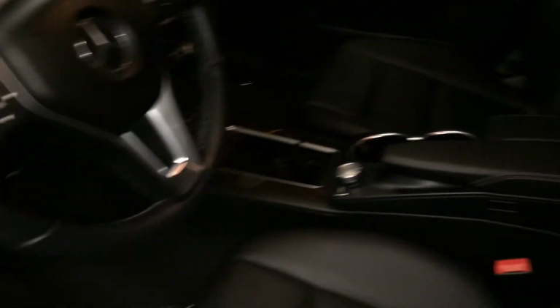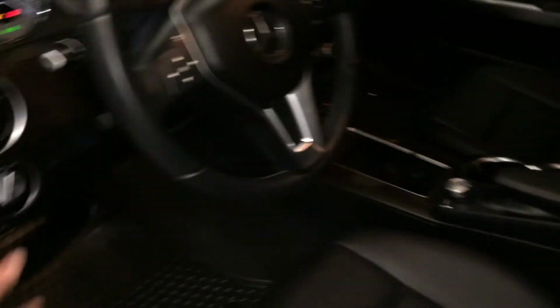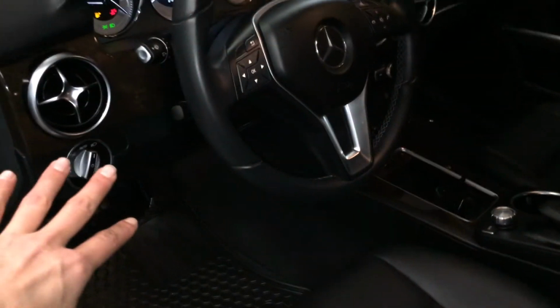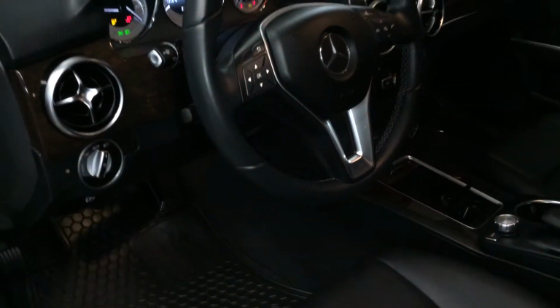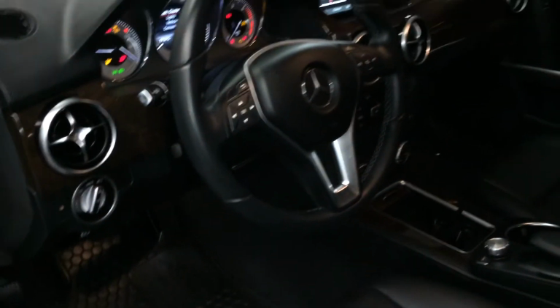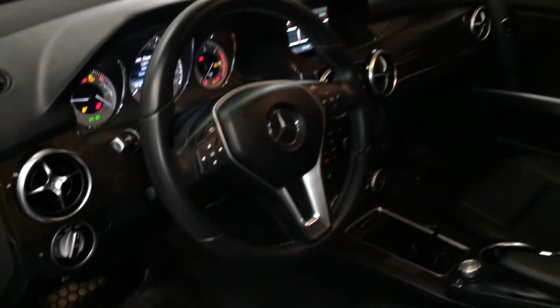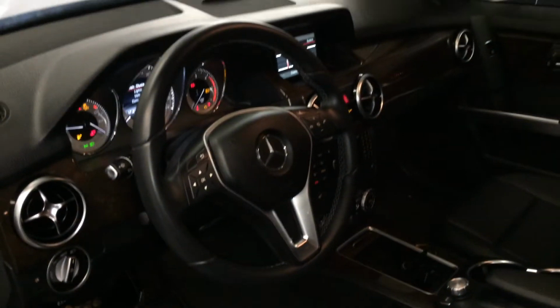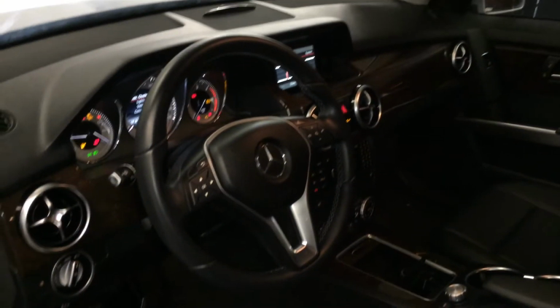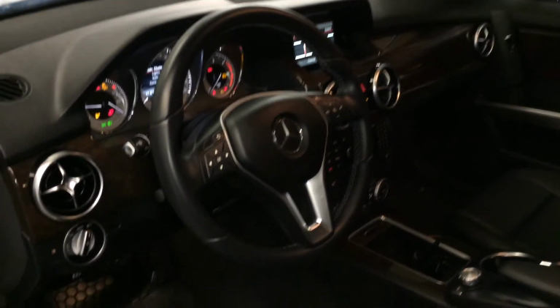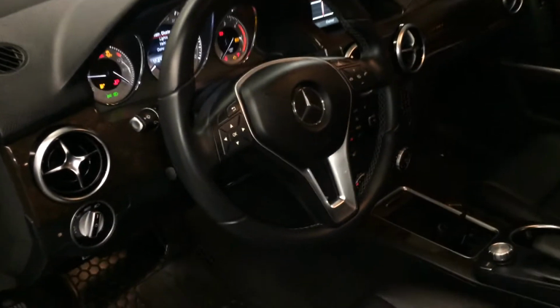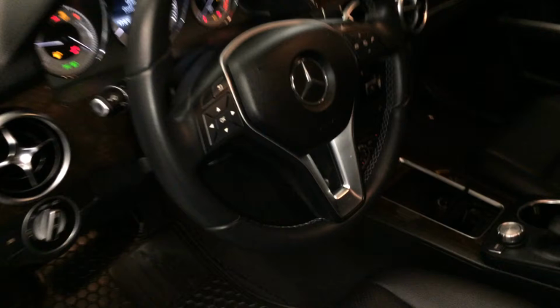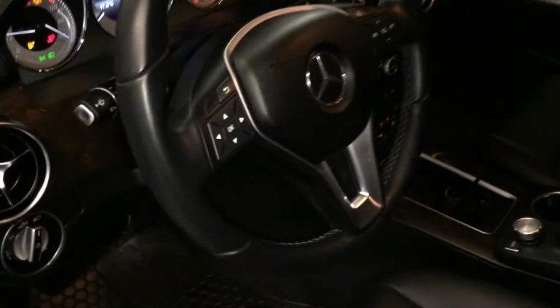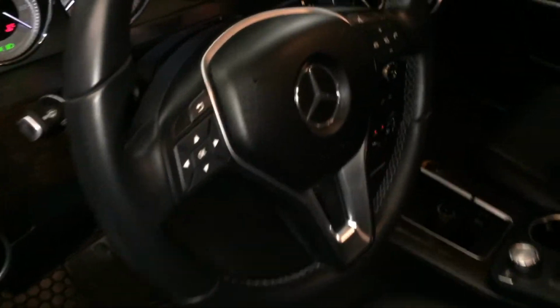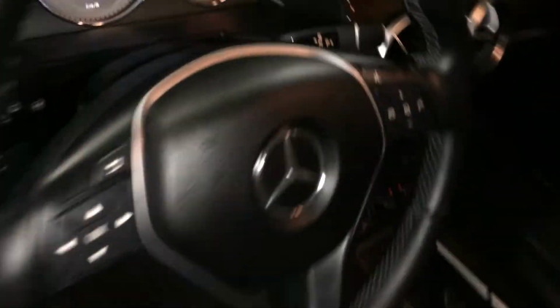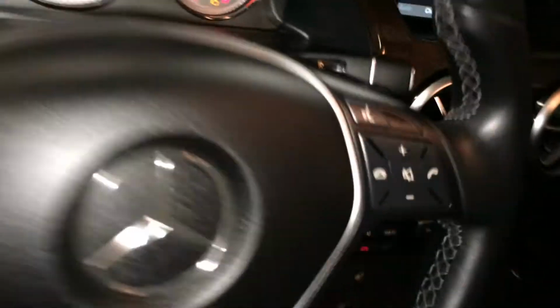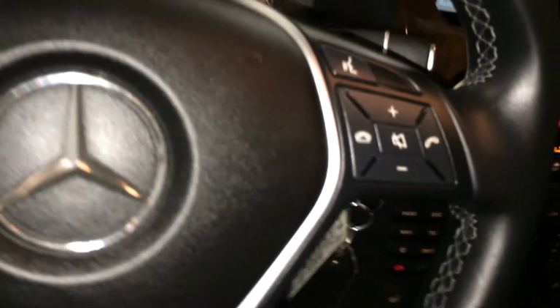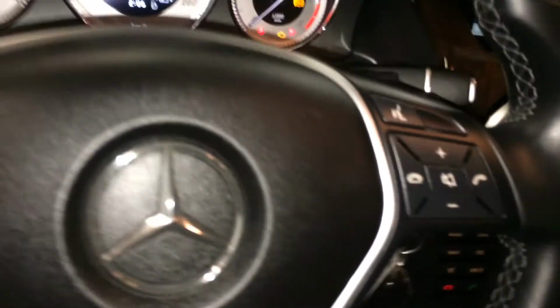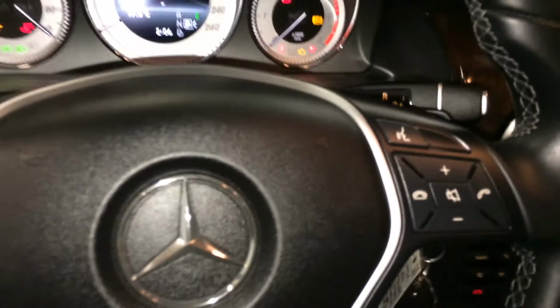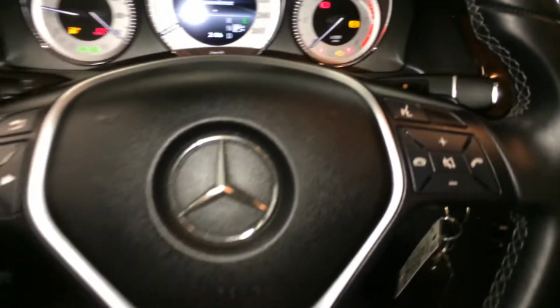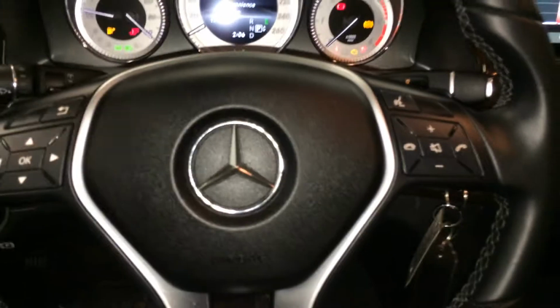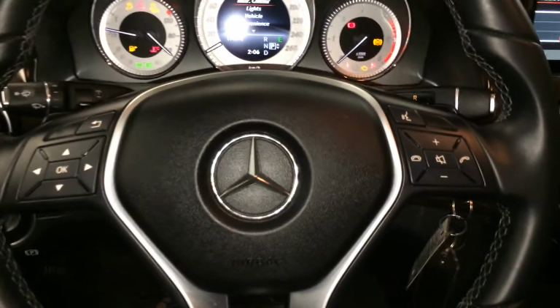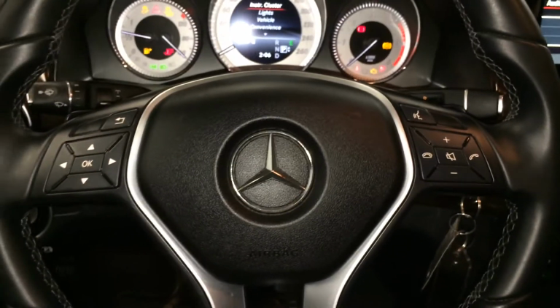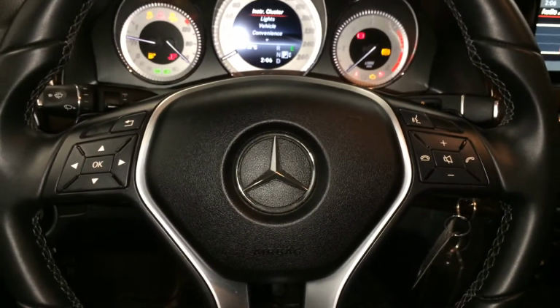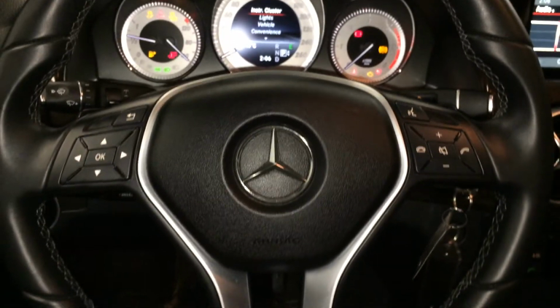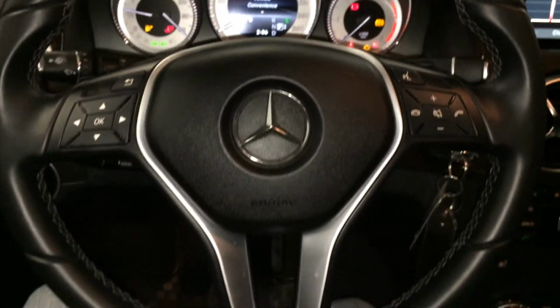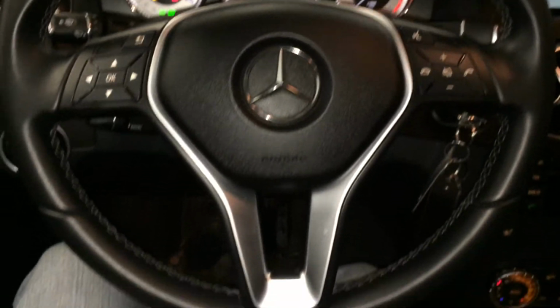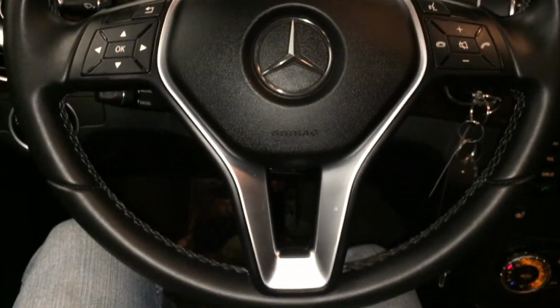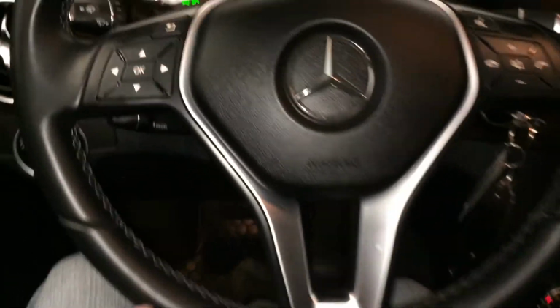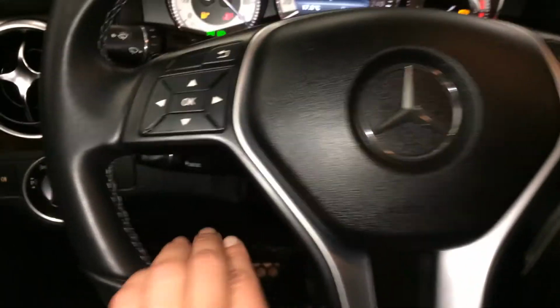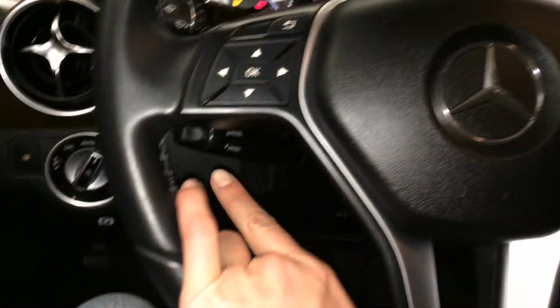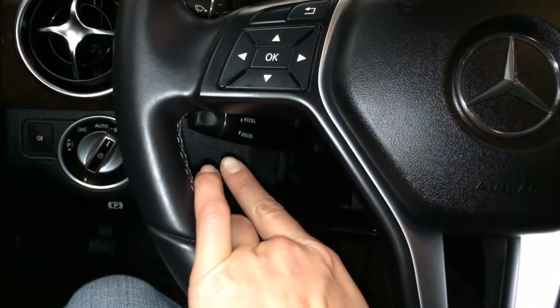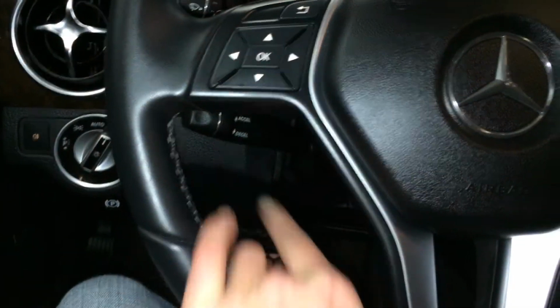Lighting controls, tilt and telescopic steering column — it's fully leather wrapped. Paddle shifters on it, as well as audio controls, hands-free communication, and cruise control.